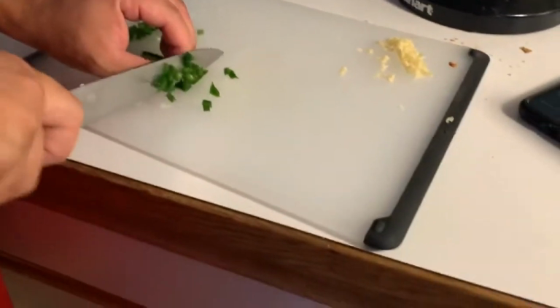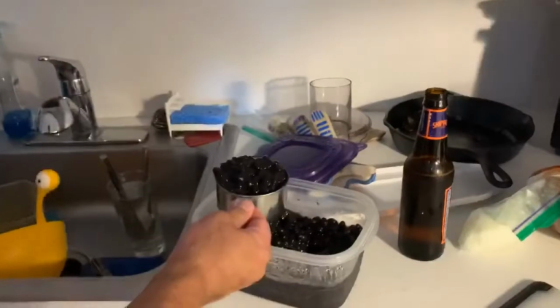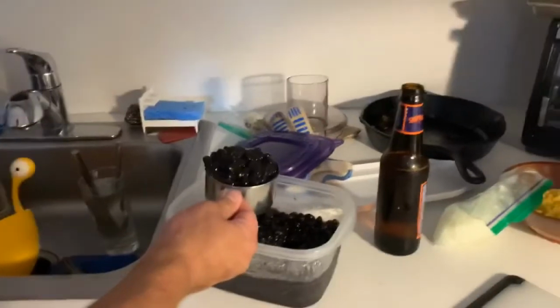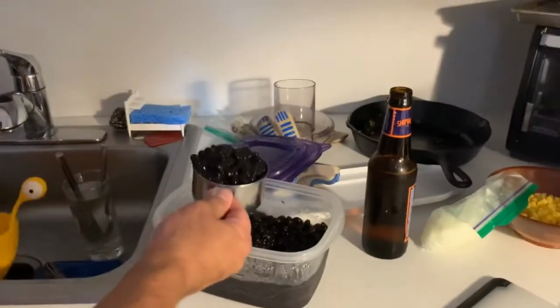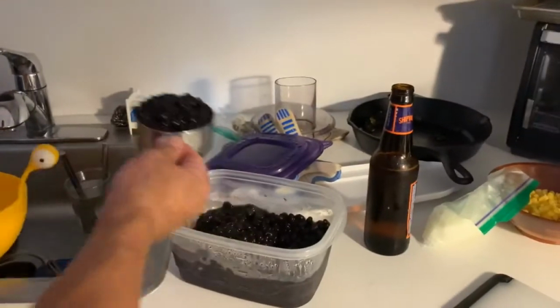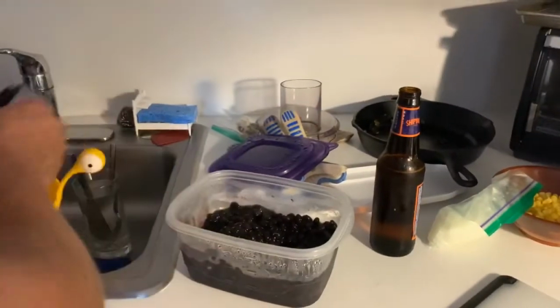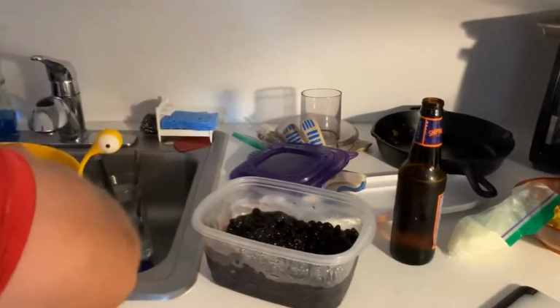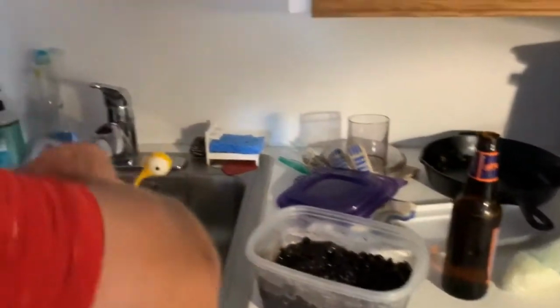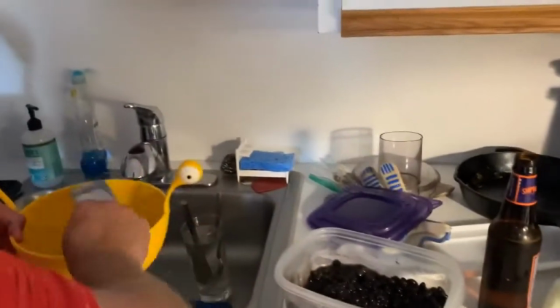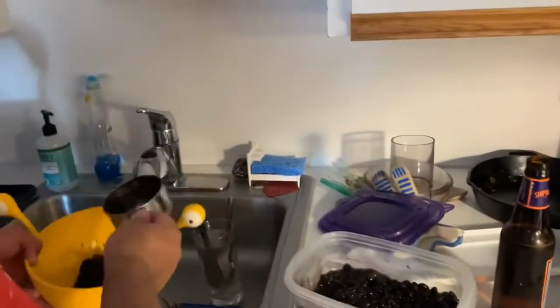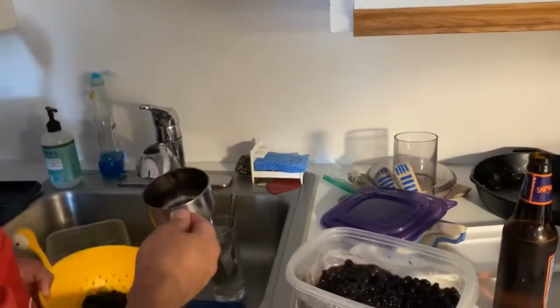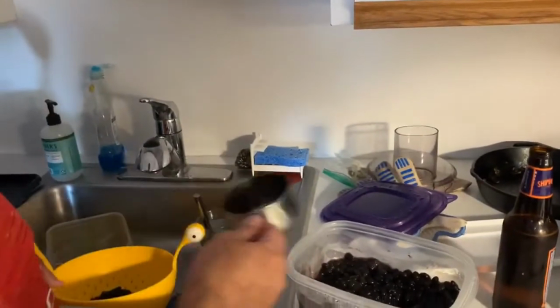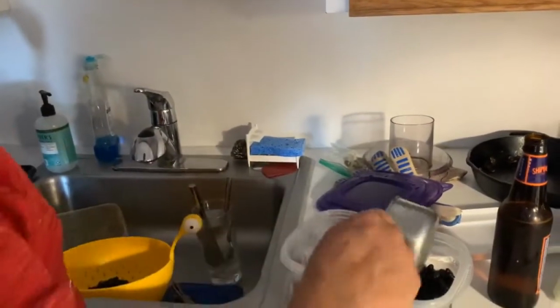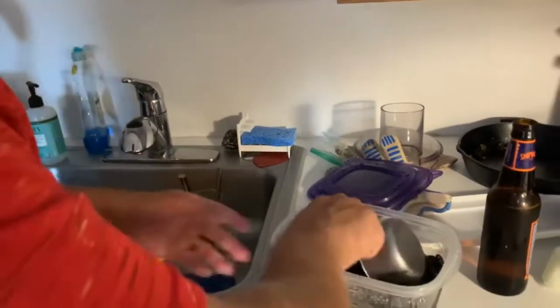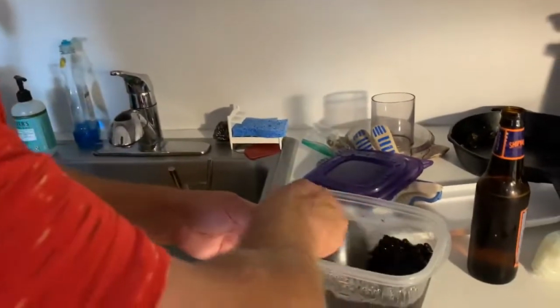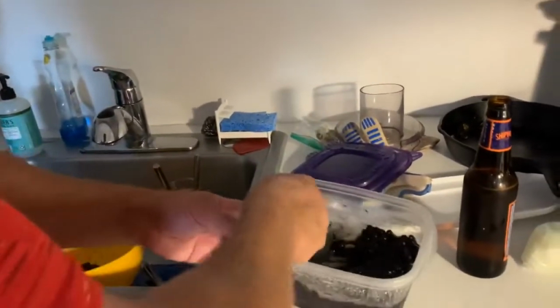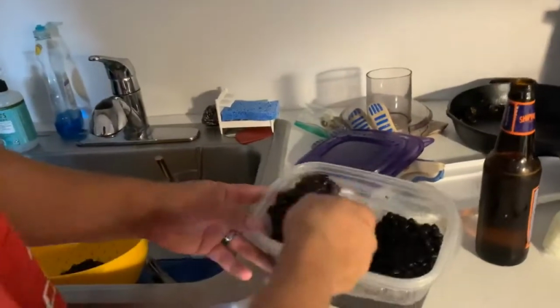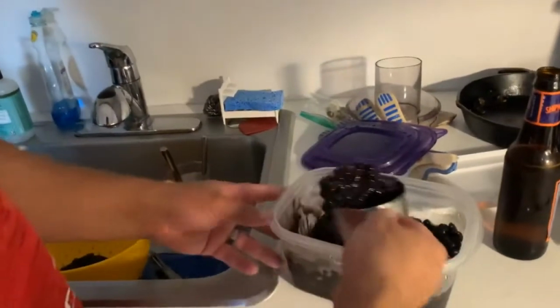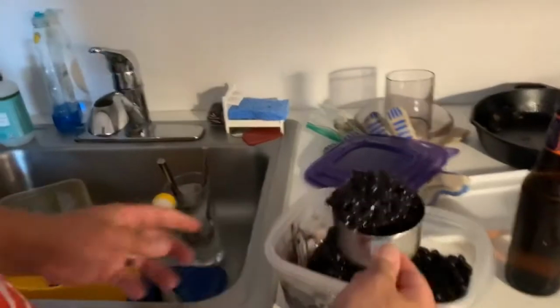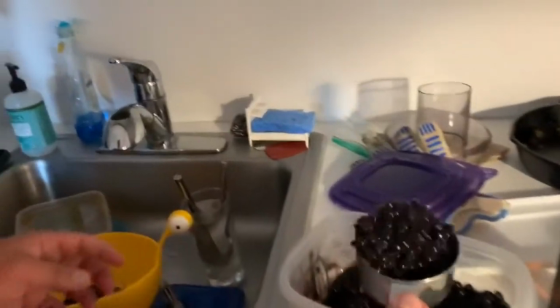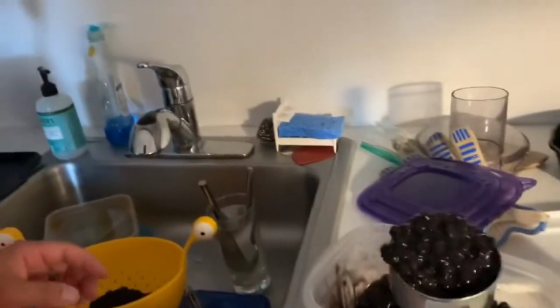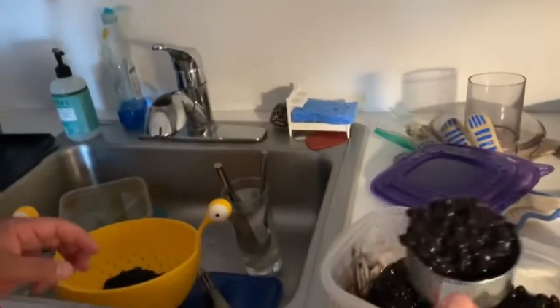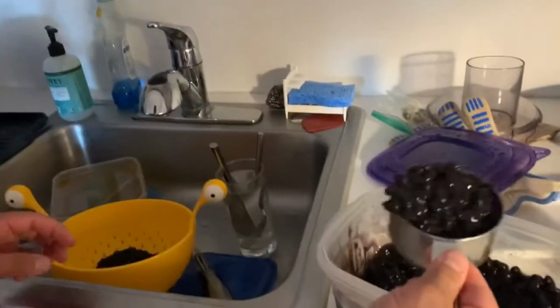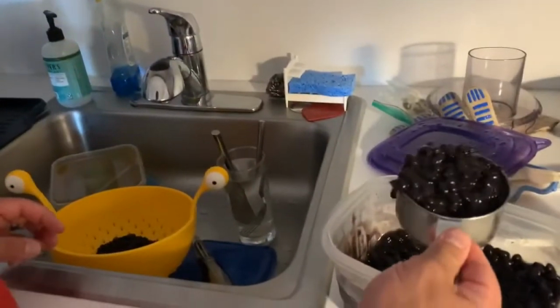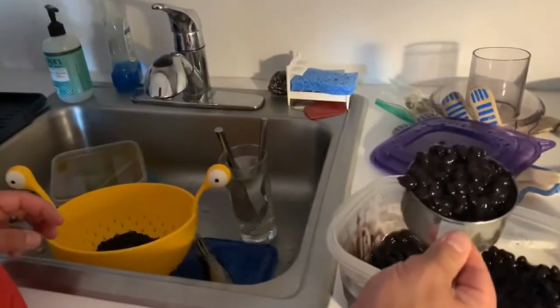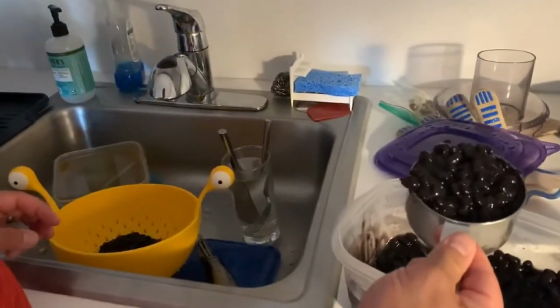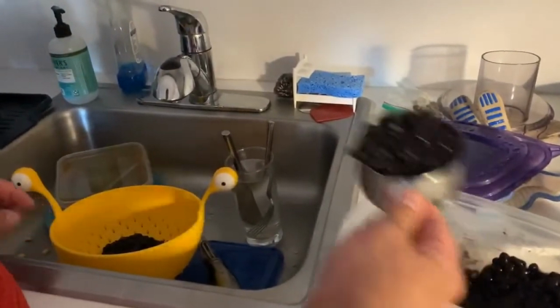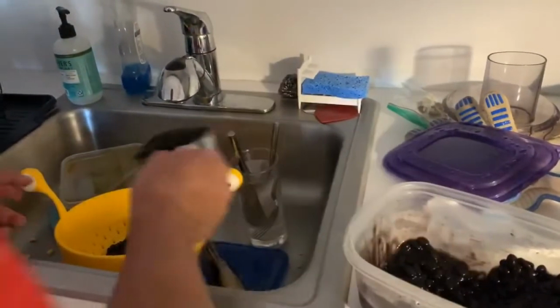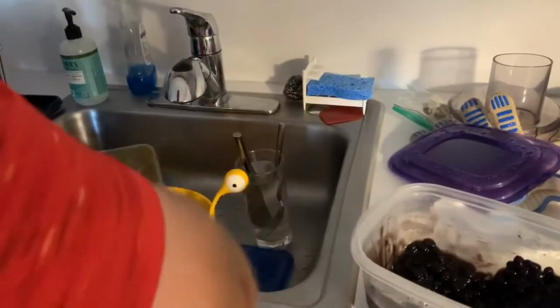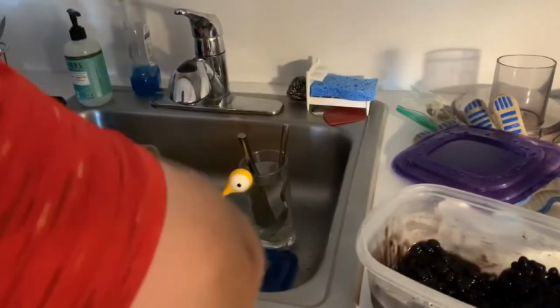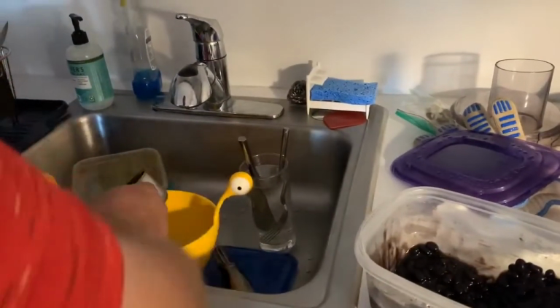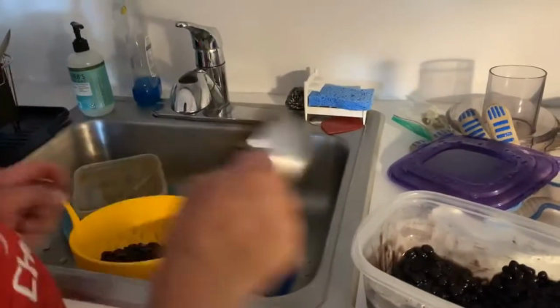The black beans were freshly made. I heard somewhere that if you dry them in the oven, it makes them bind together a little bit better, so I'm going to try it out.